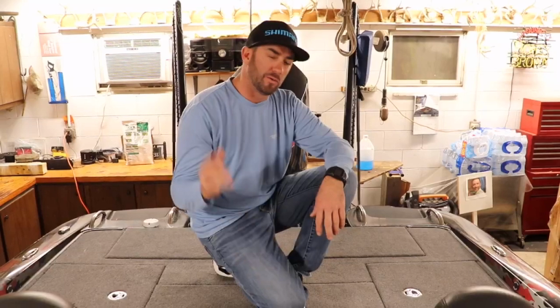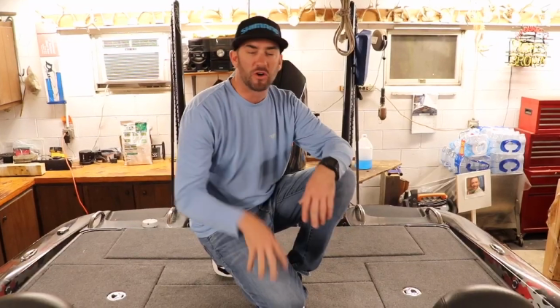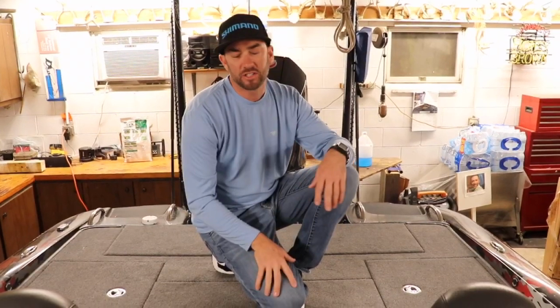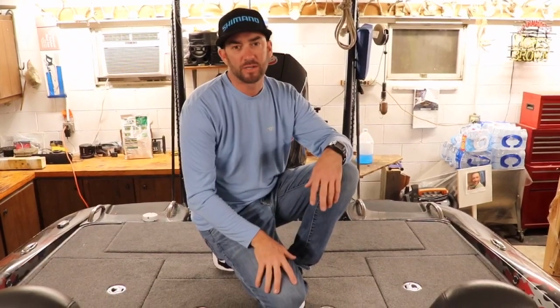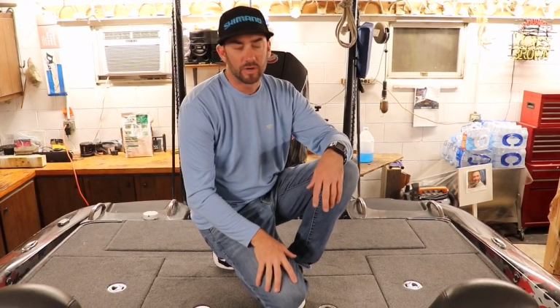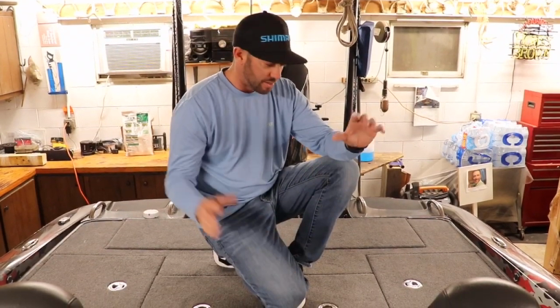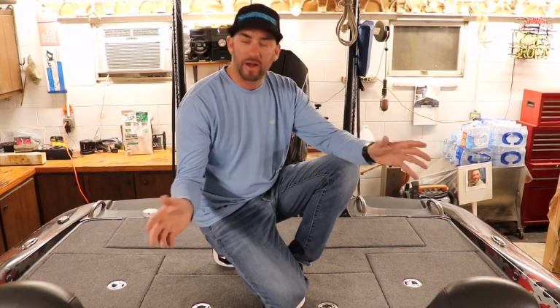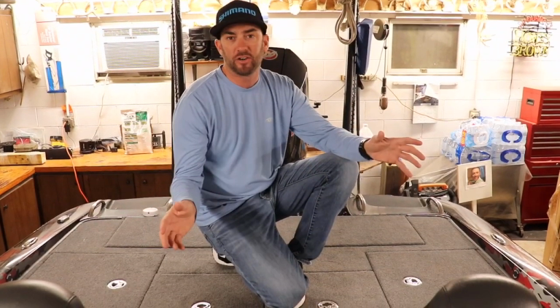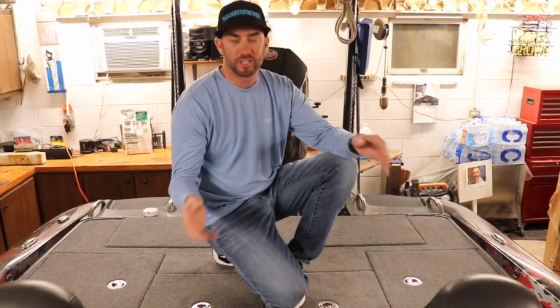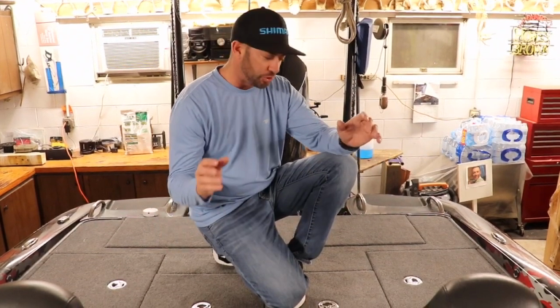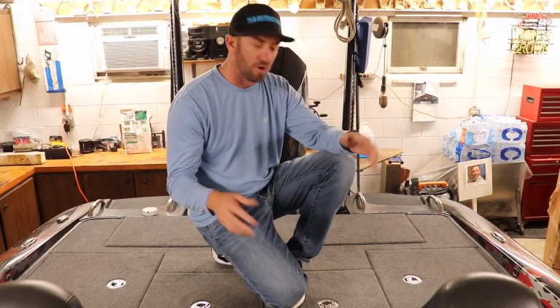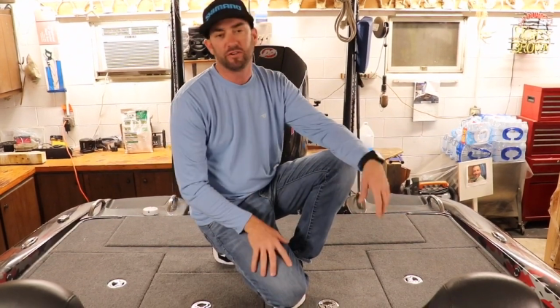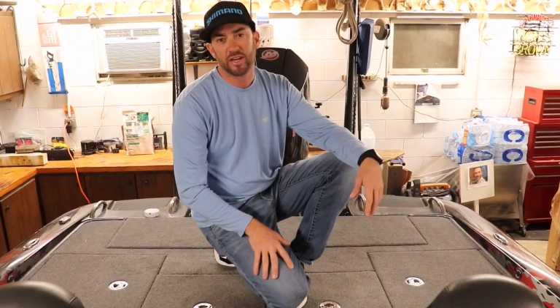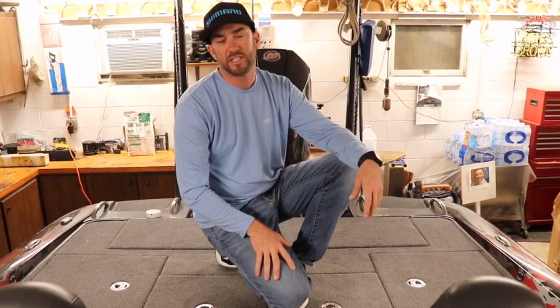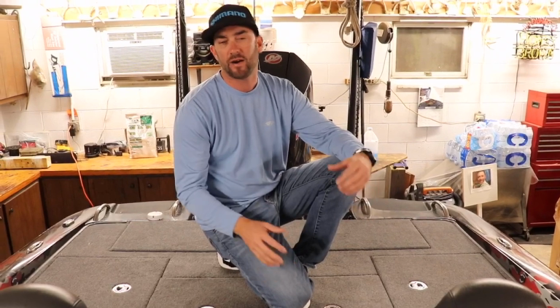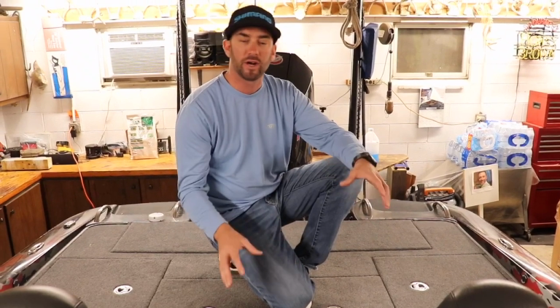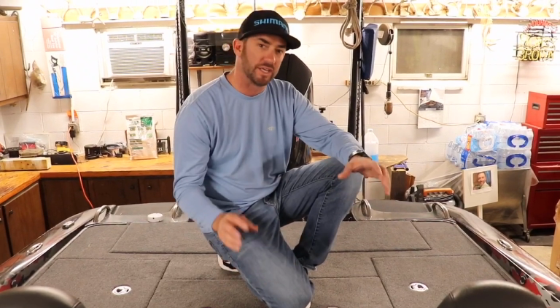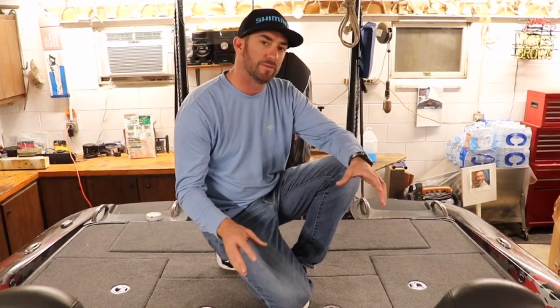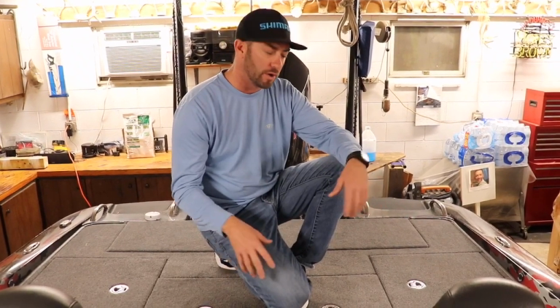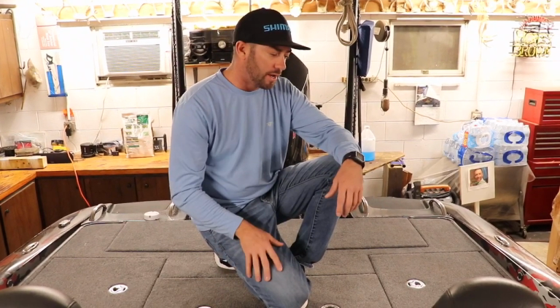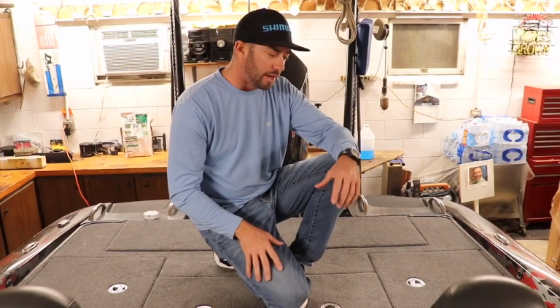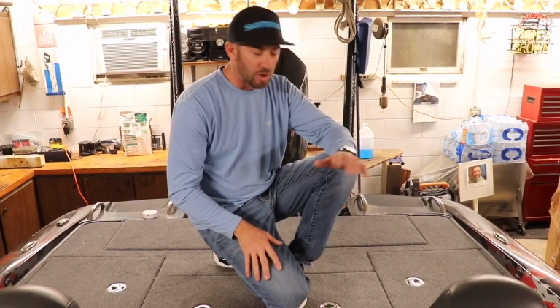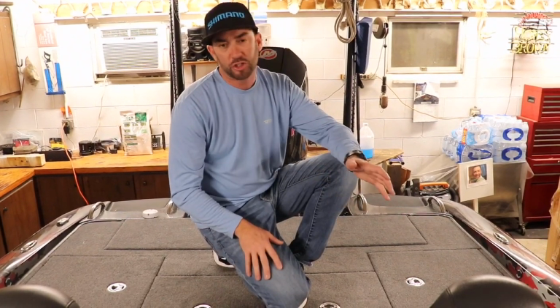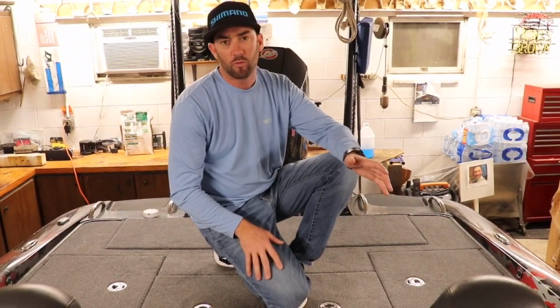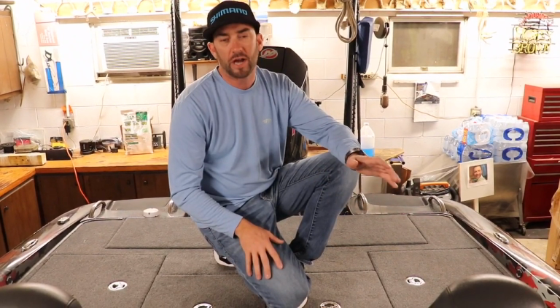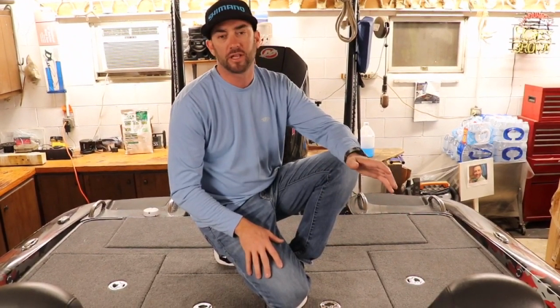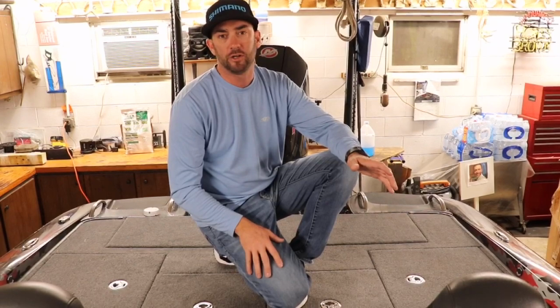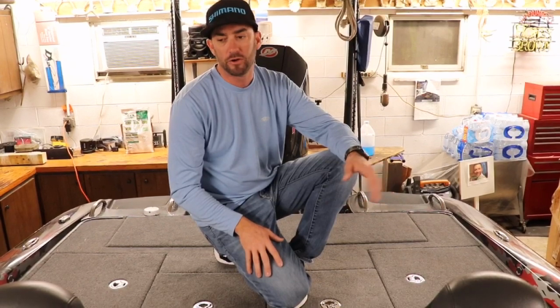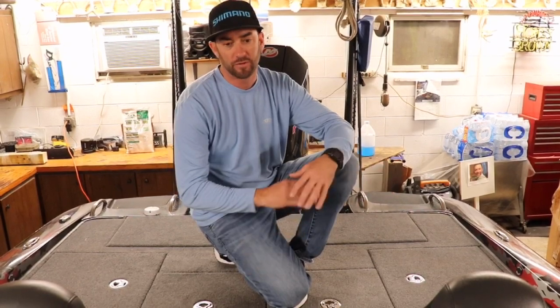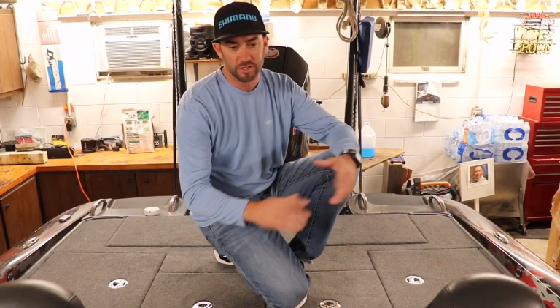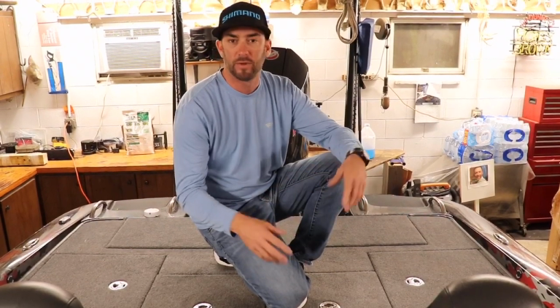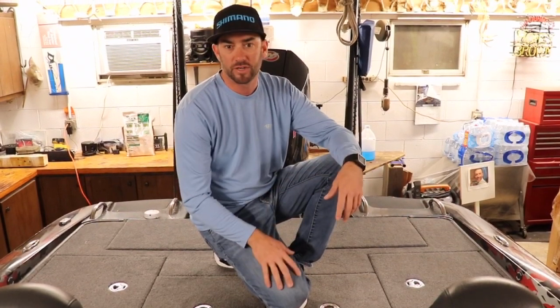What's going on guys? Greg DePama here. I'm out in the garage and I want to shoot a small video for you guys basically about how I organize the inside of my boat. I'm also going to show you one extra thing that I do to my boats that I've done since the very beginning.